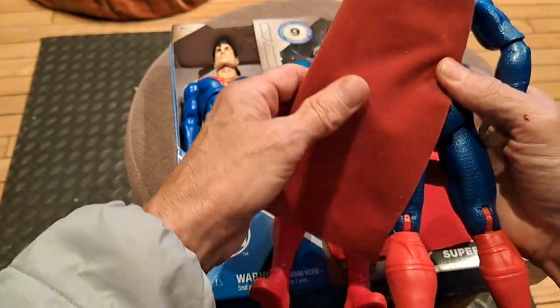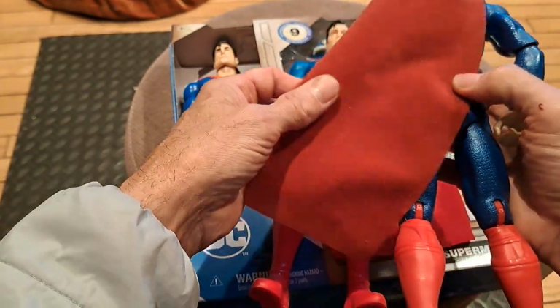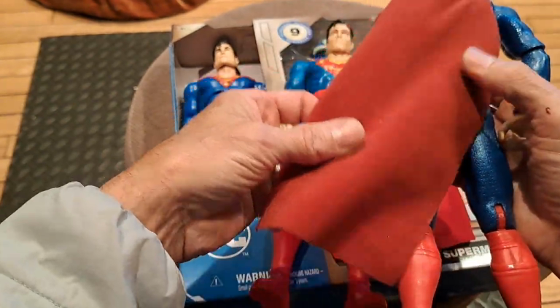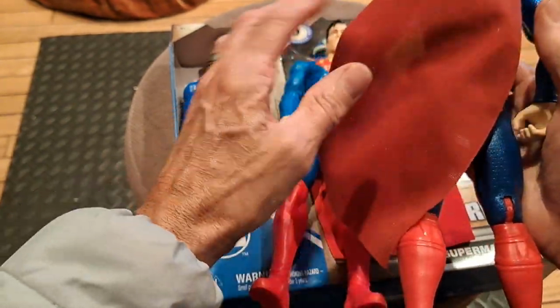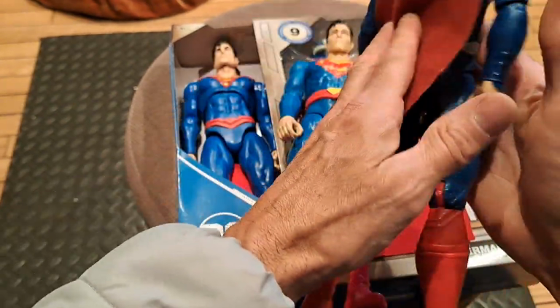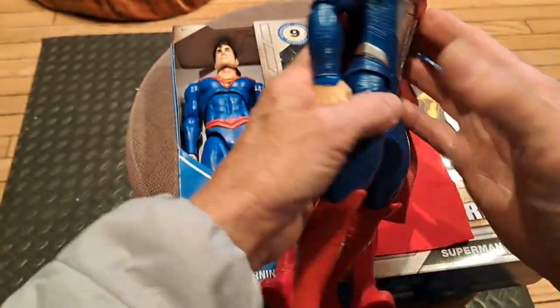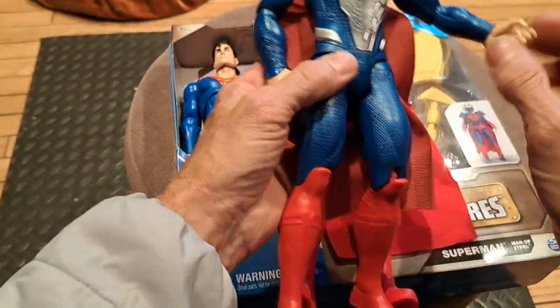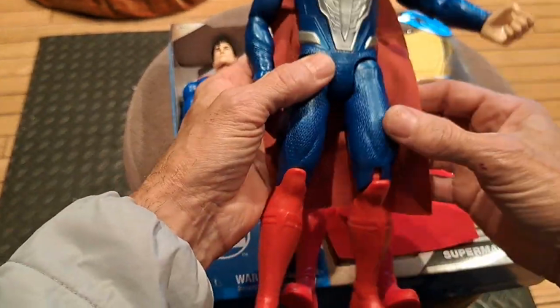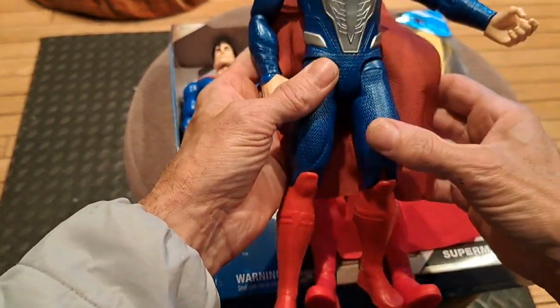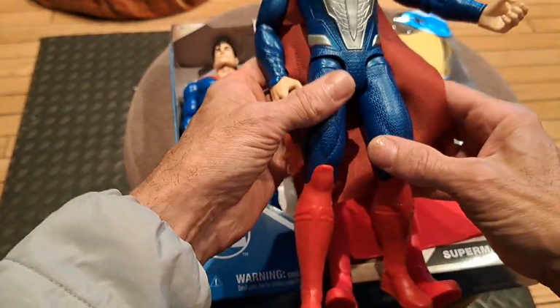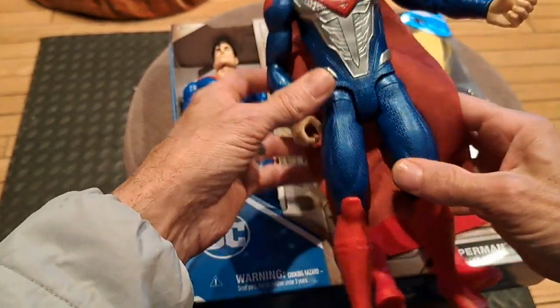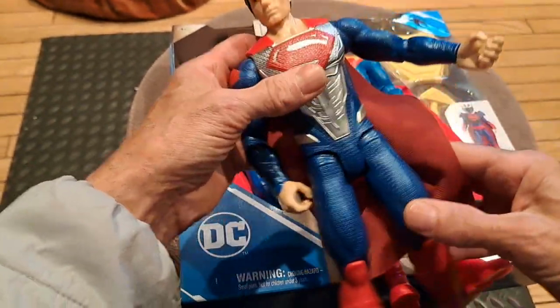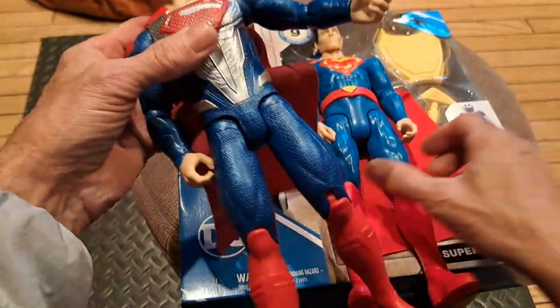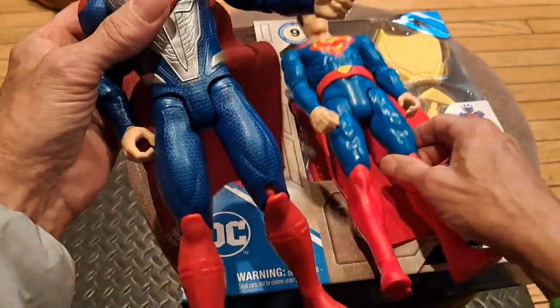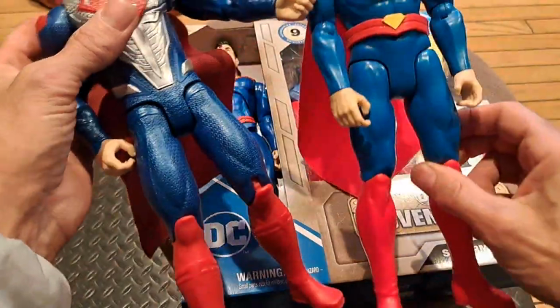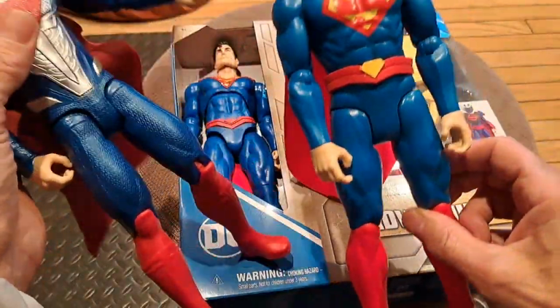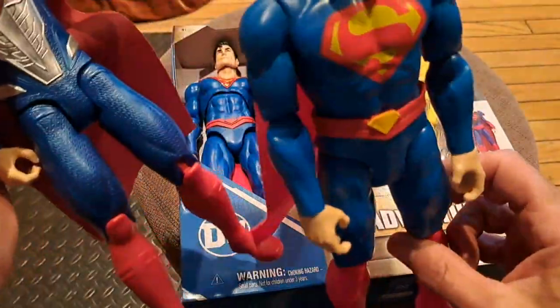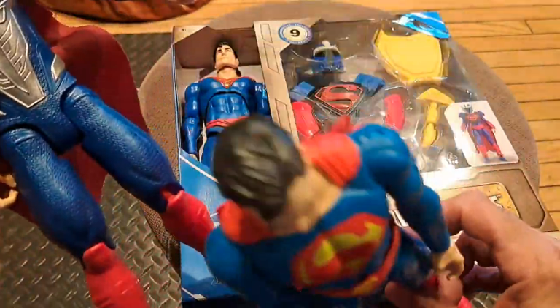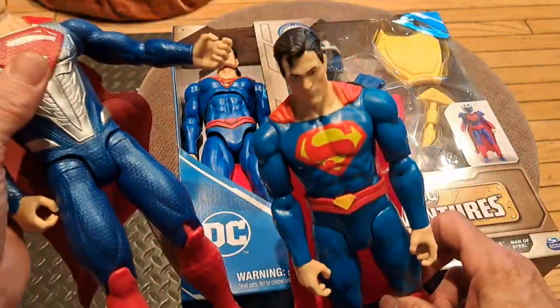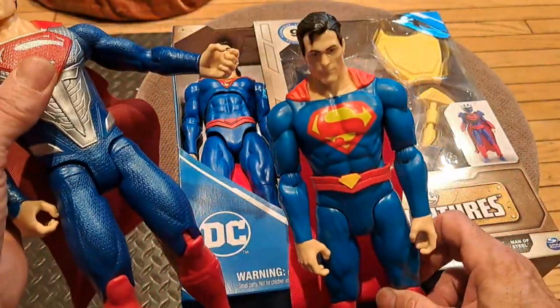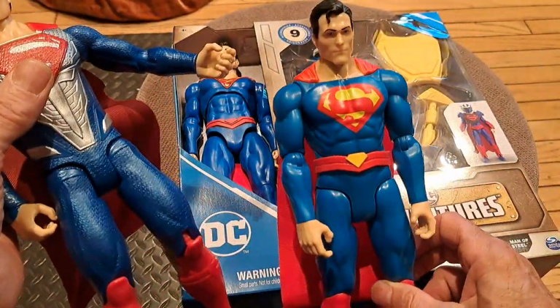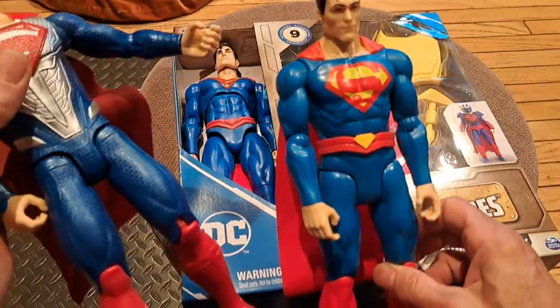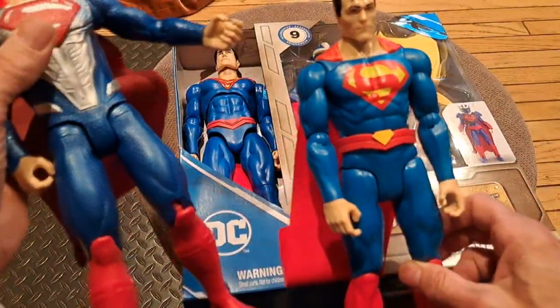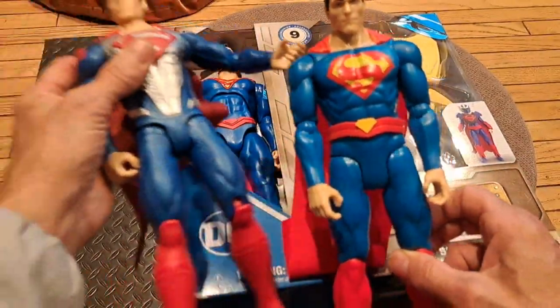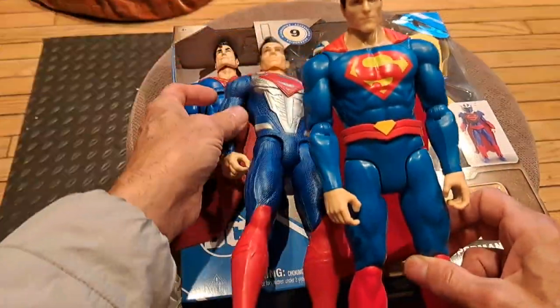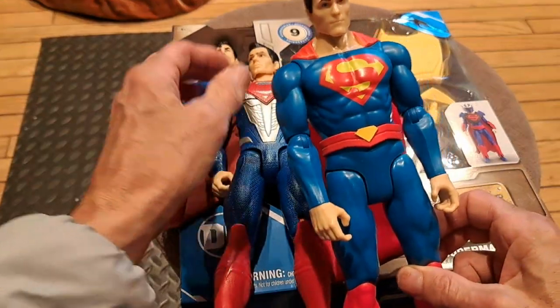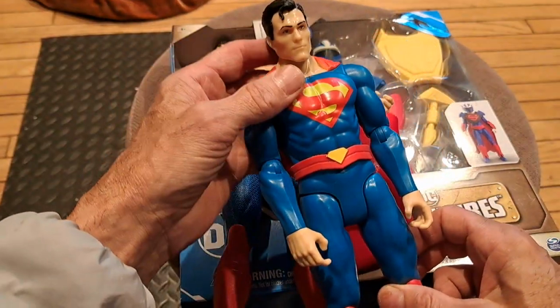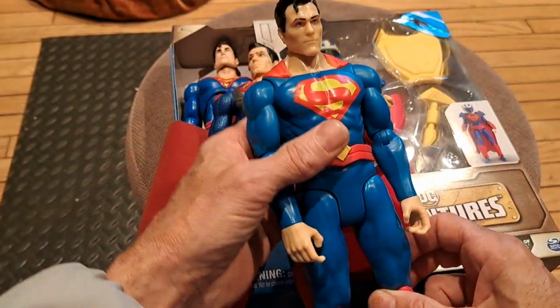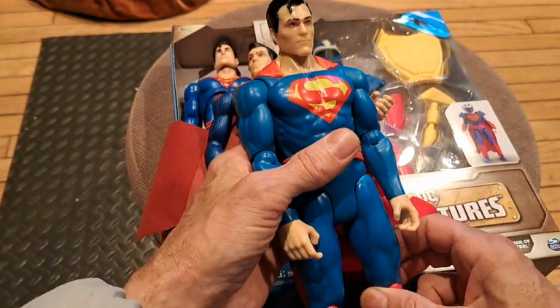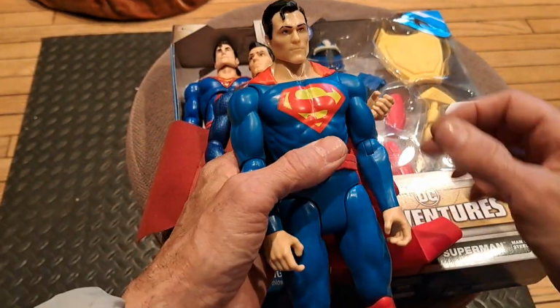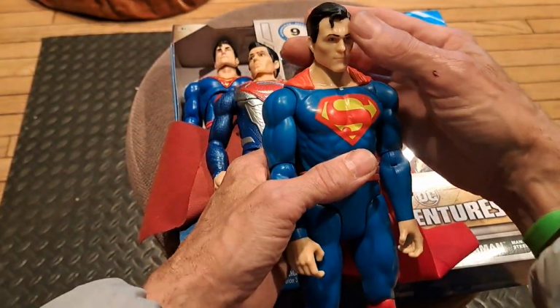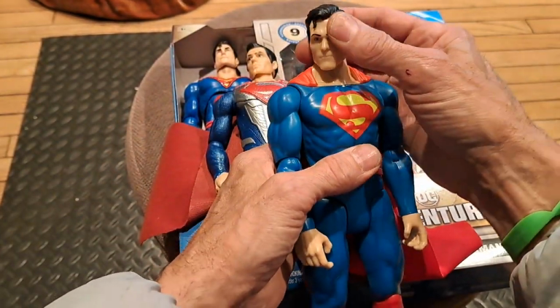You've got the nice cloth, muted red cape, as opposed to the 1970s bright cape. And this looks a lot like Christopher Reeve — maybe that's who they were trying to reference with this Superman.